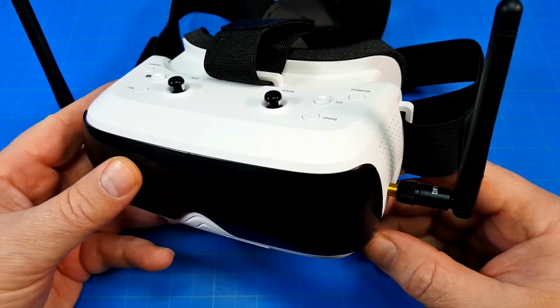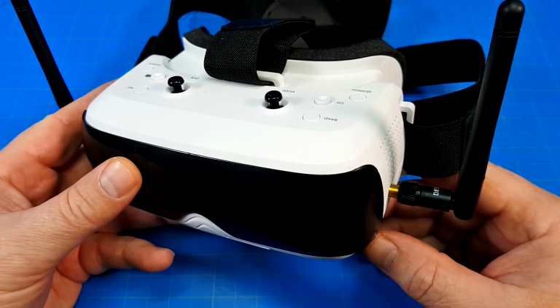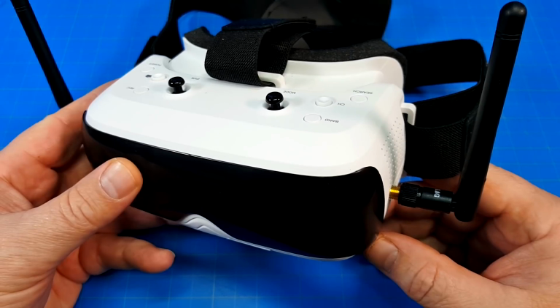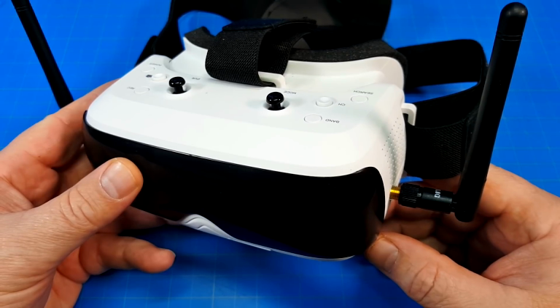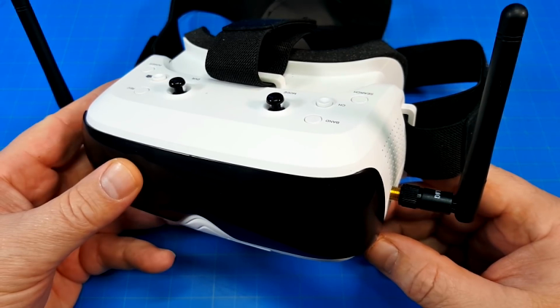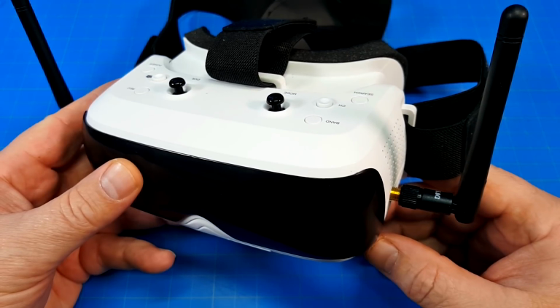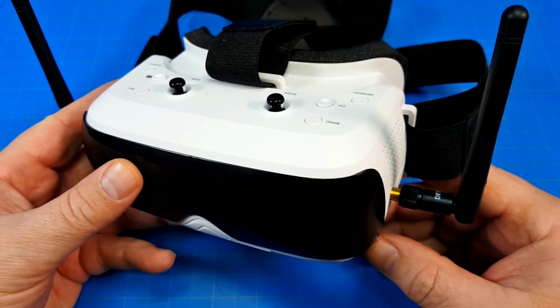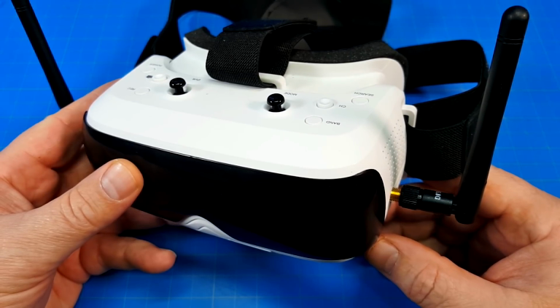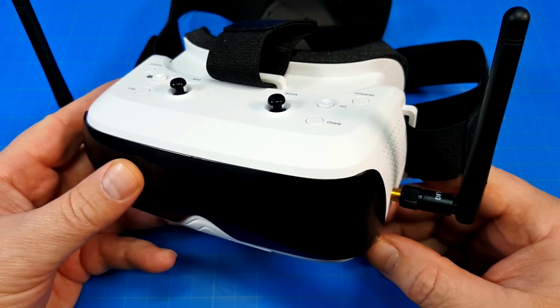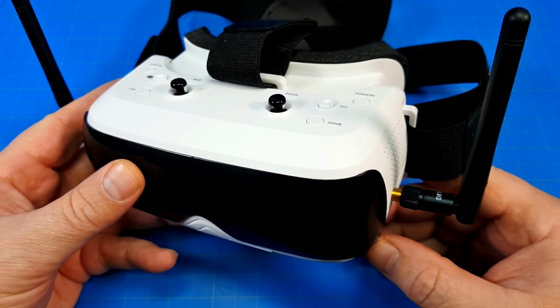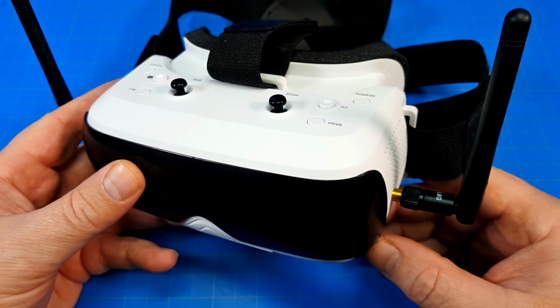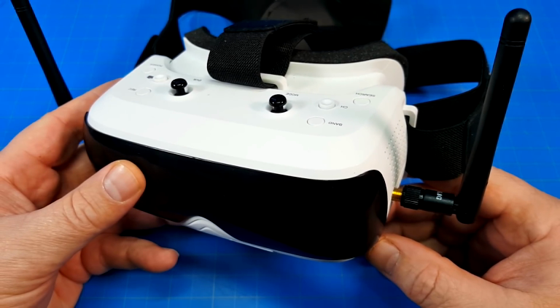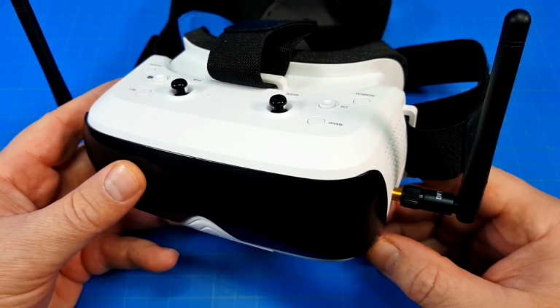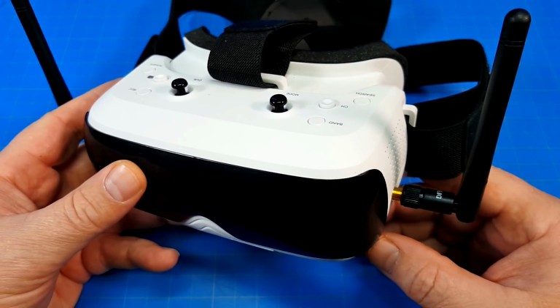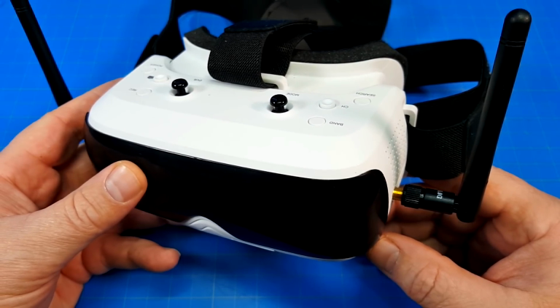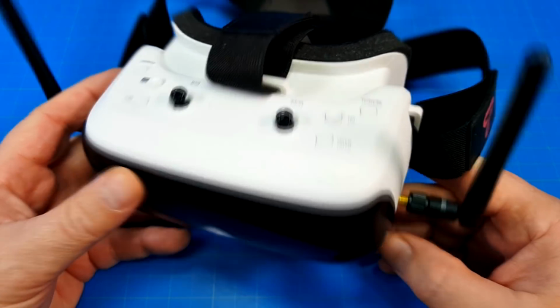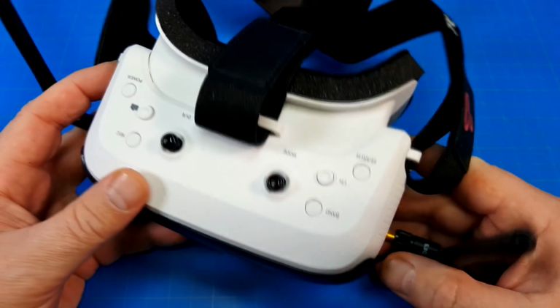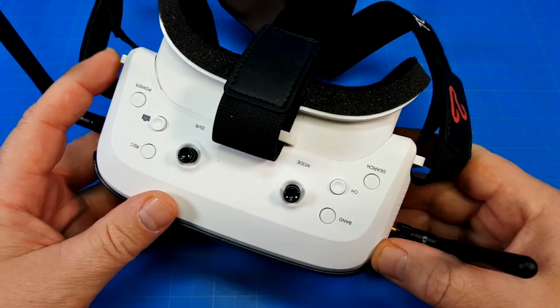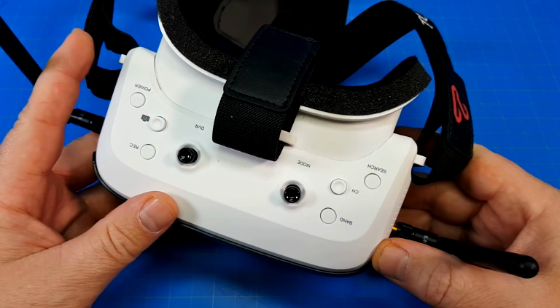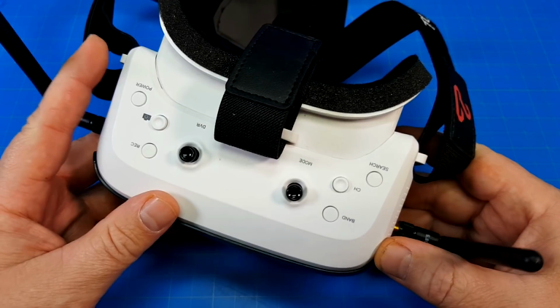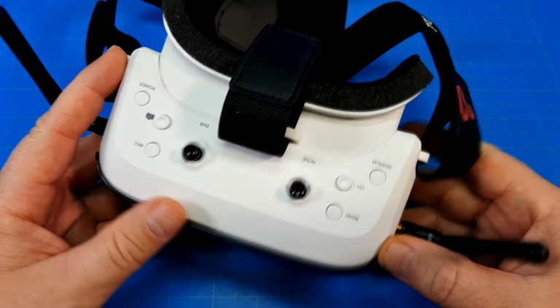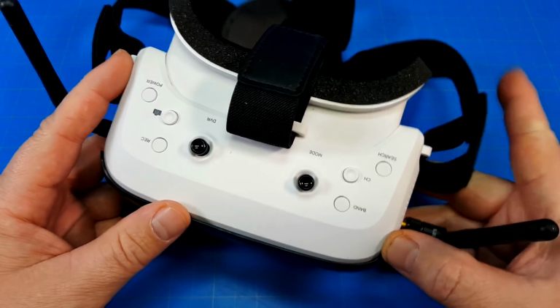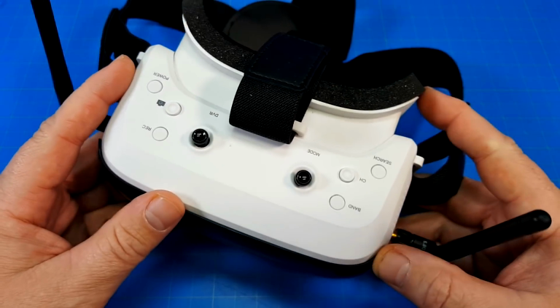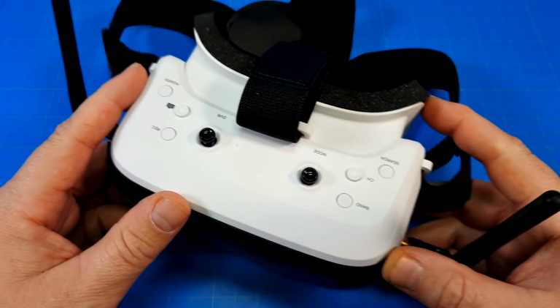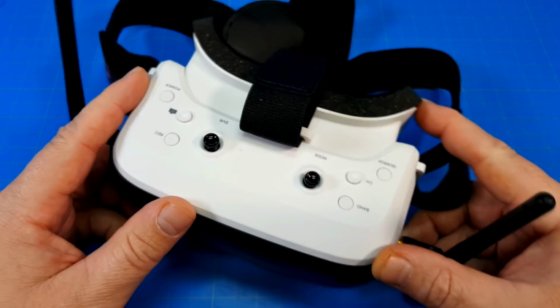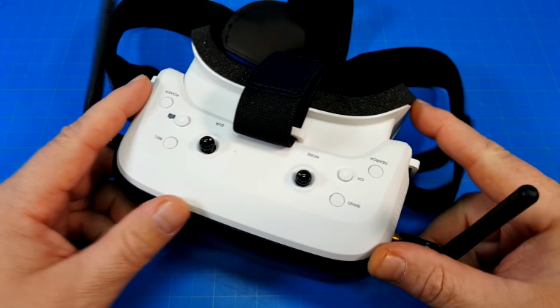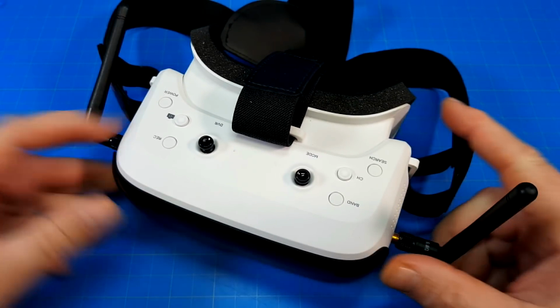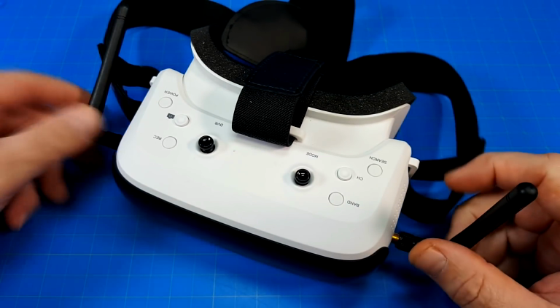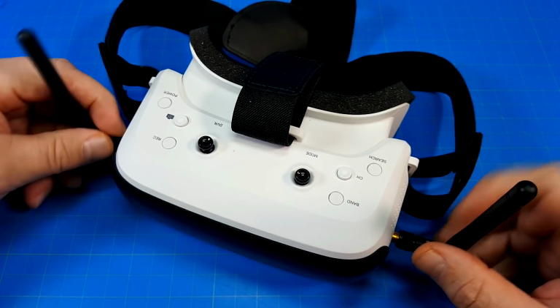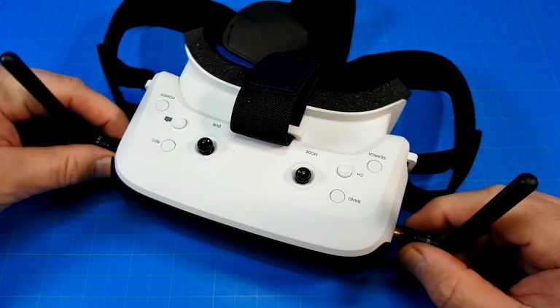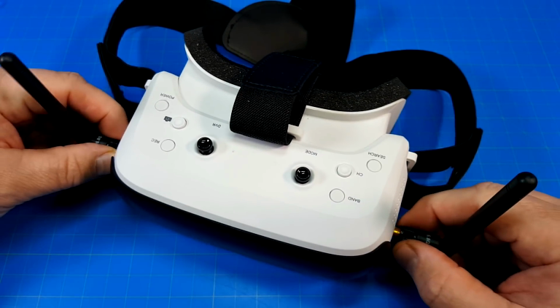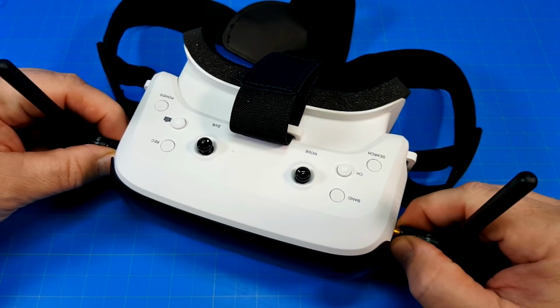Hello everyone. These are the TopSky Prime 1S goggles, and I can't use them. That's the long and short of this review. I think you need to be very cautious if you're buying these goggles.